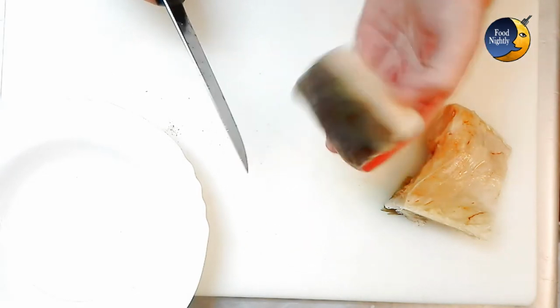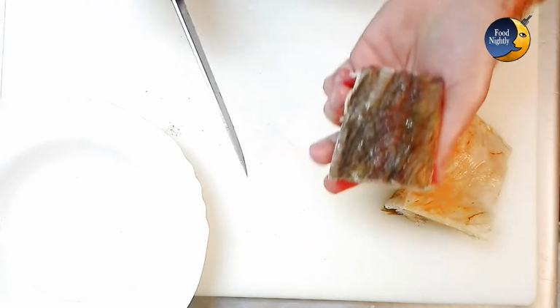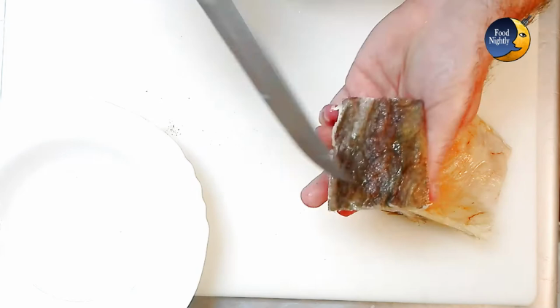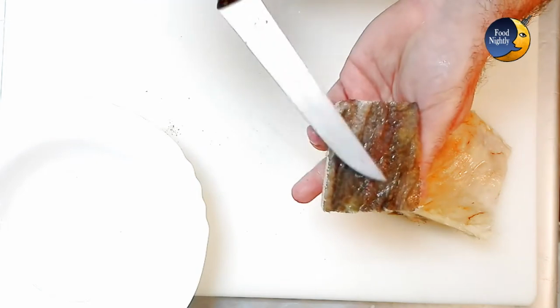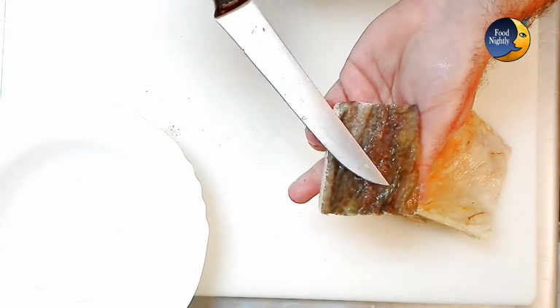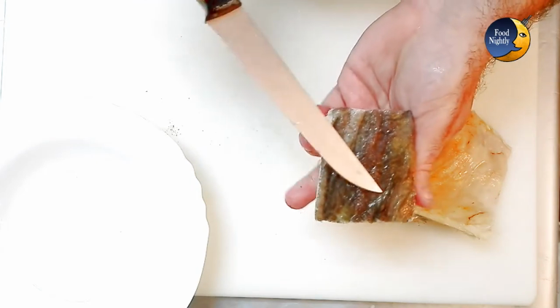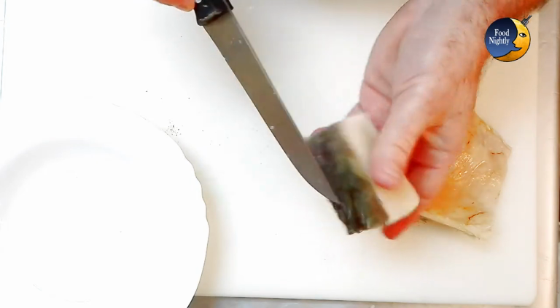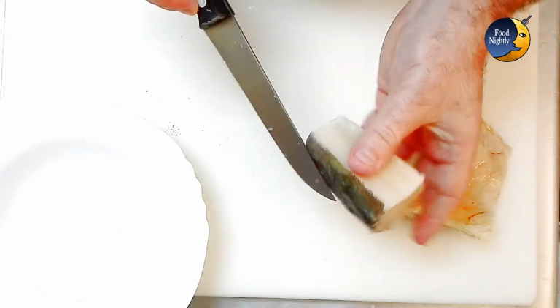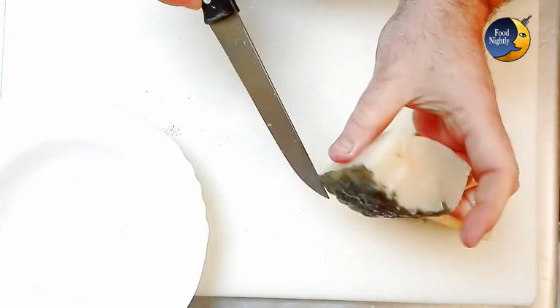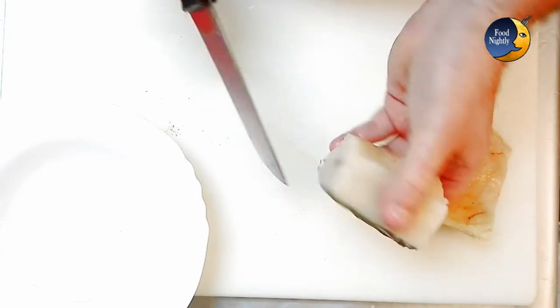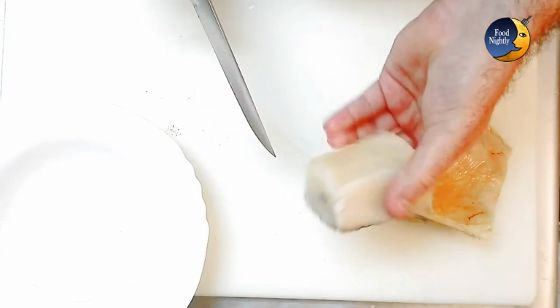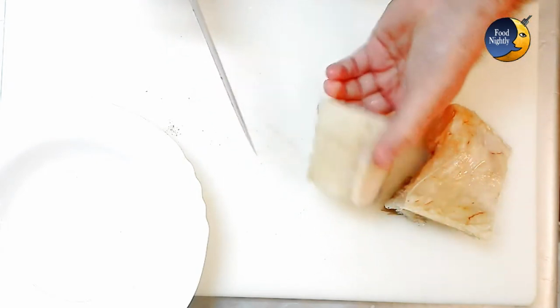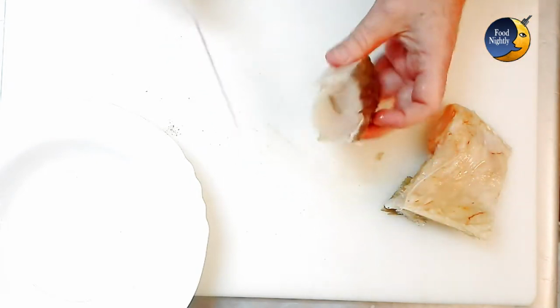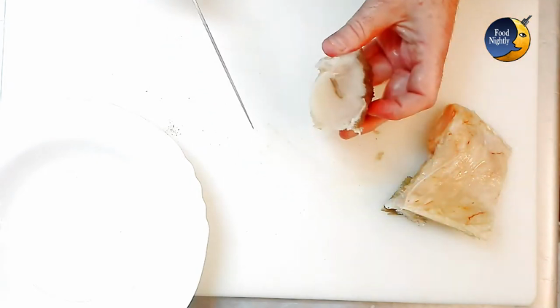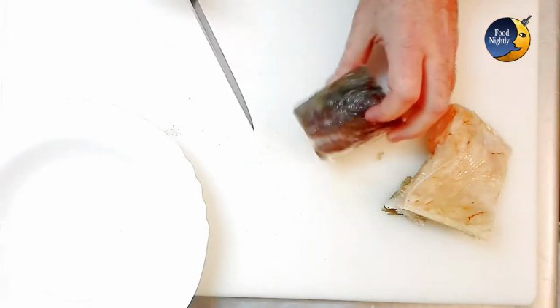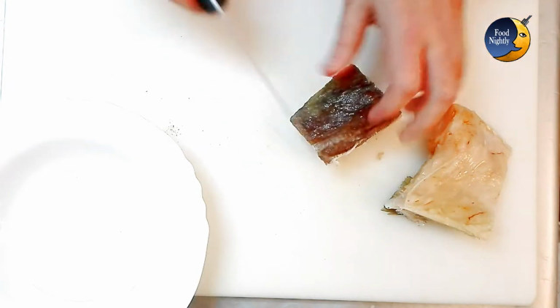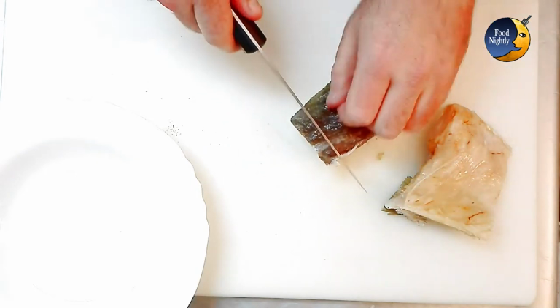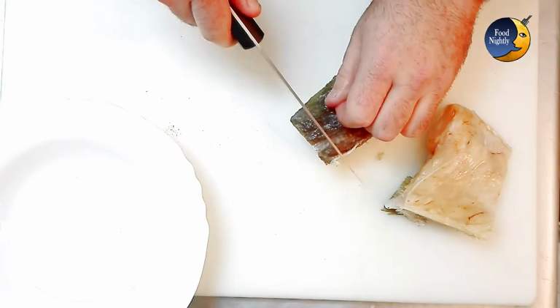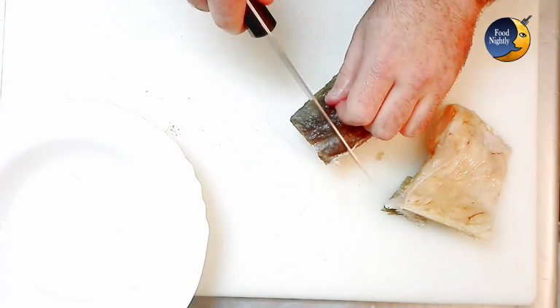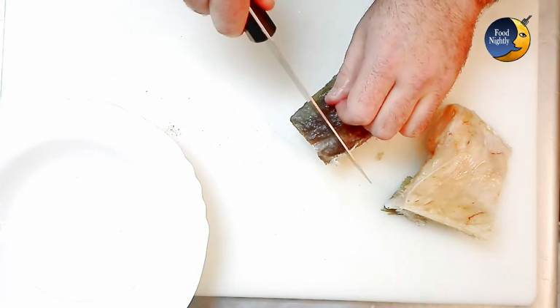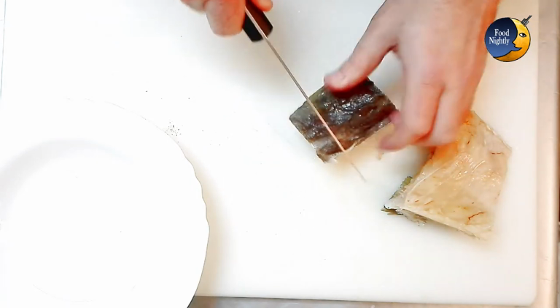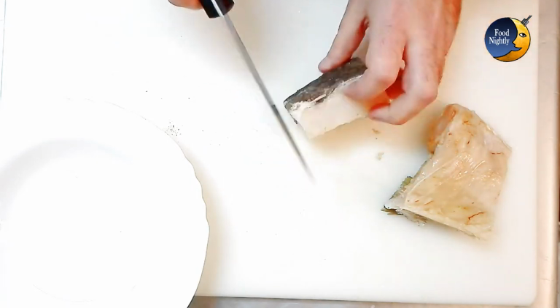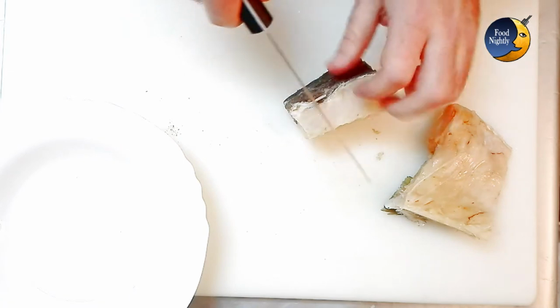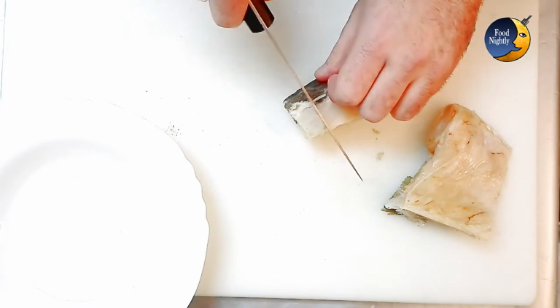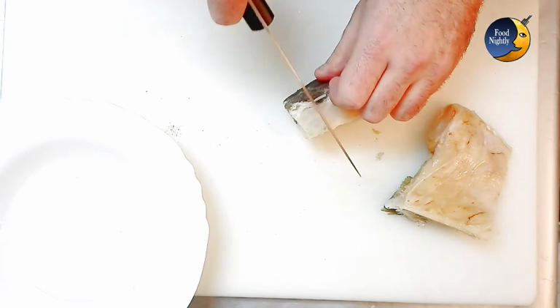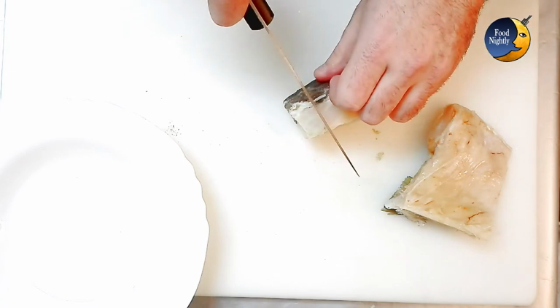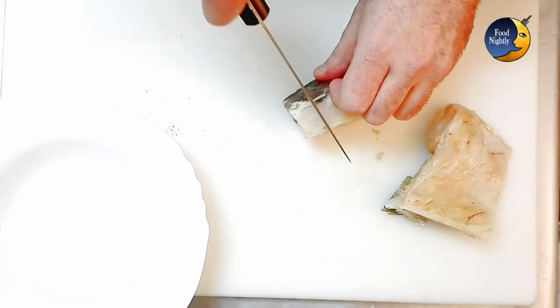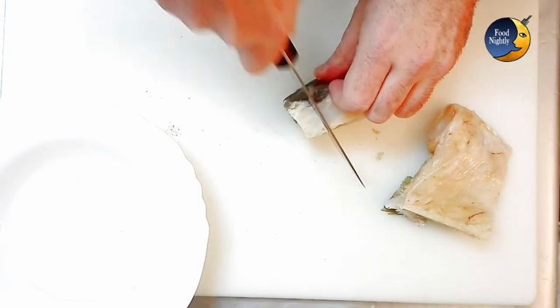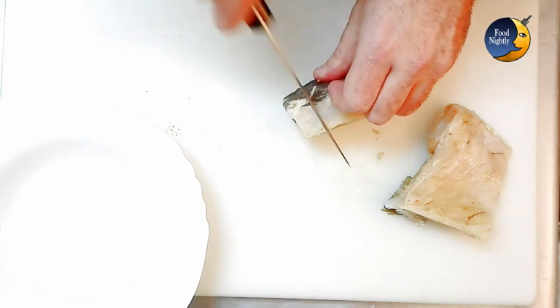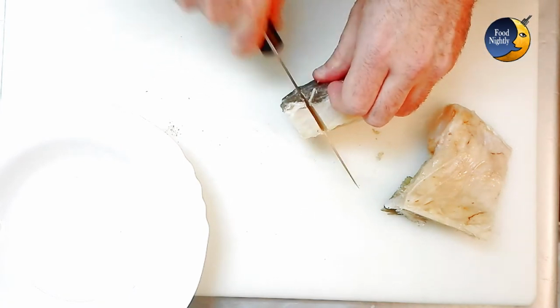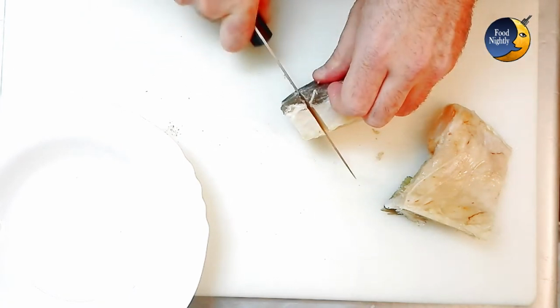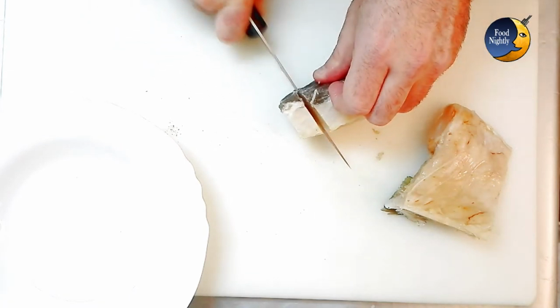Cut and clean the codfish. I'm using a small portion from the belly of the fish, but you can use whatever part of the fish you prefer.